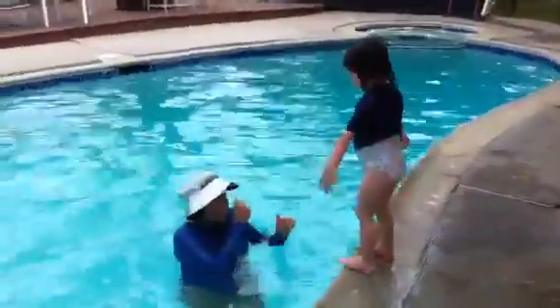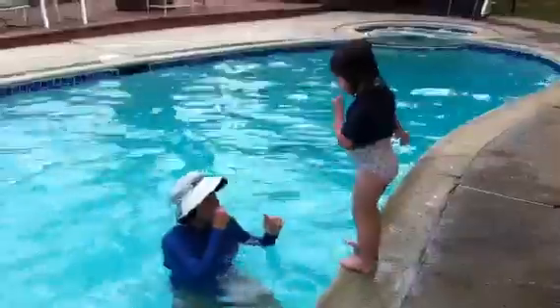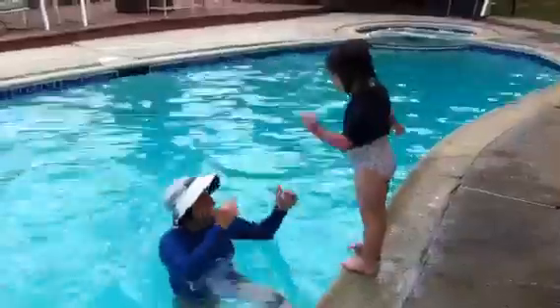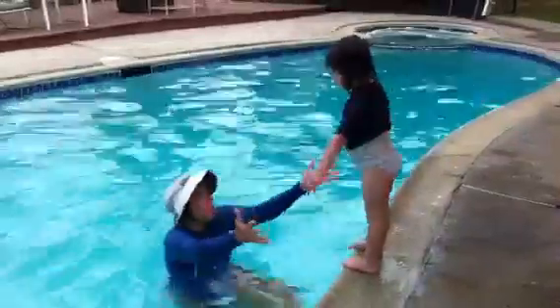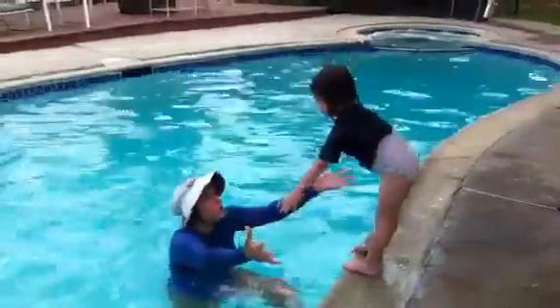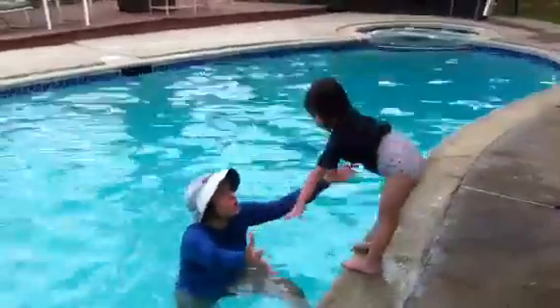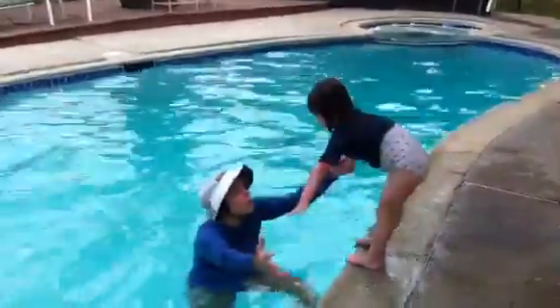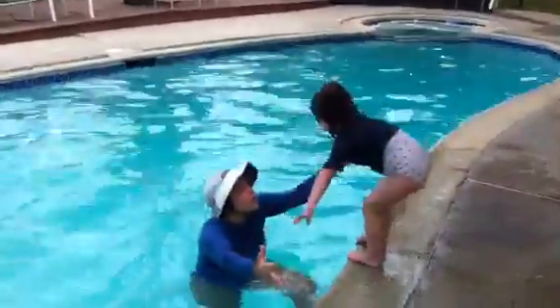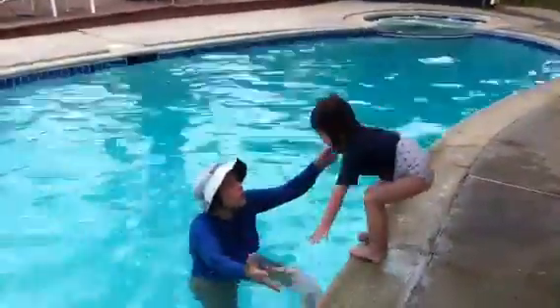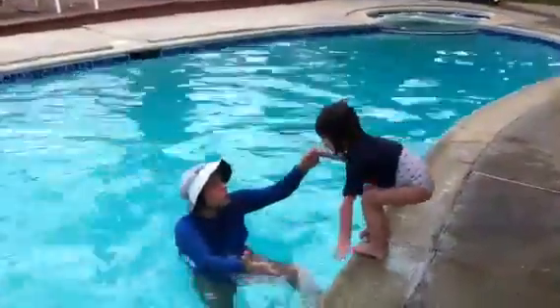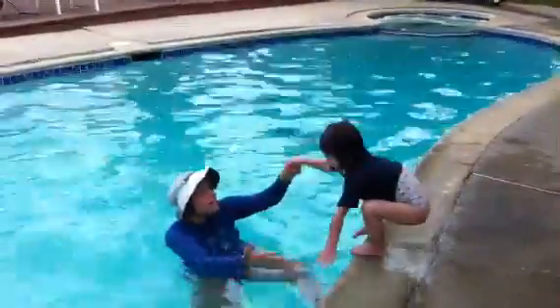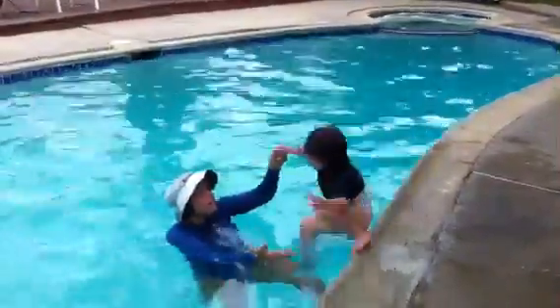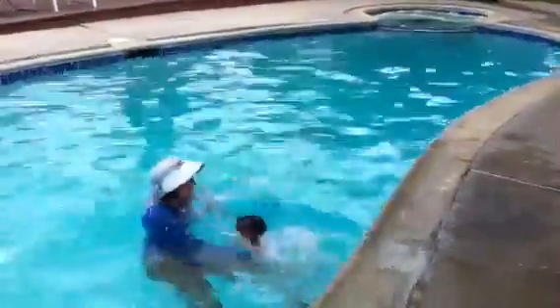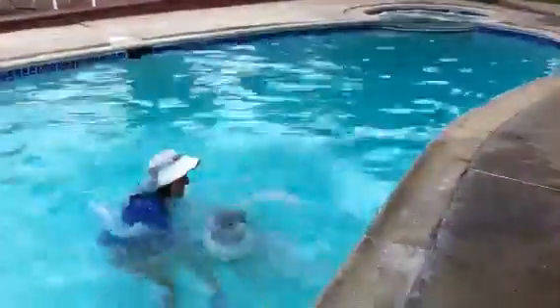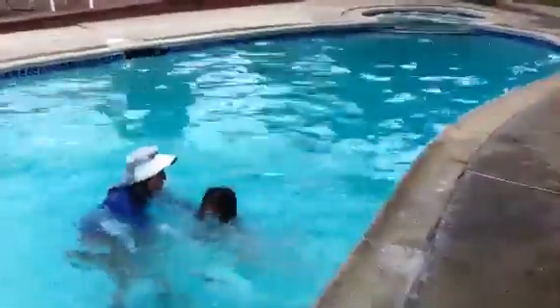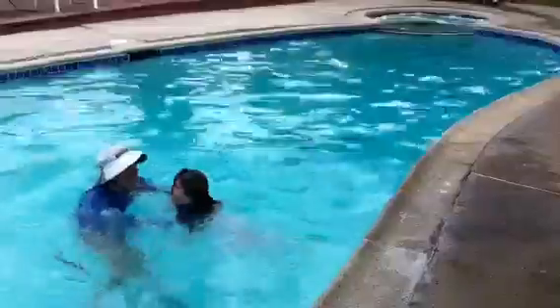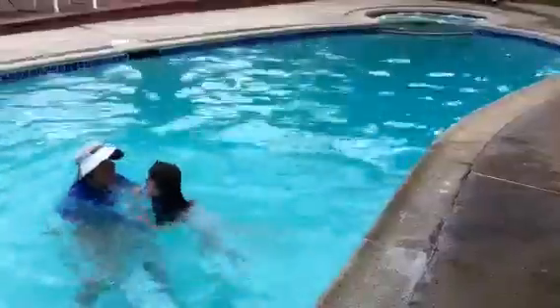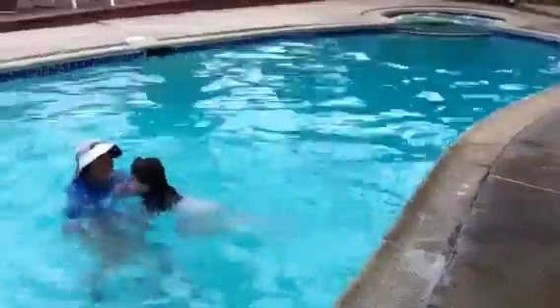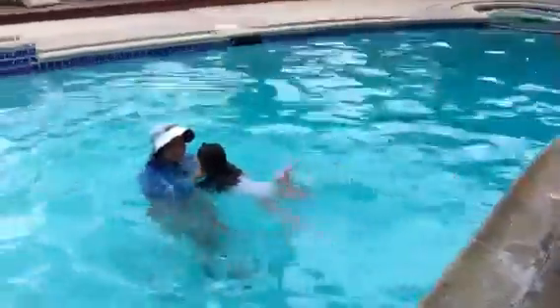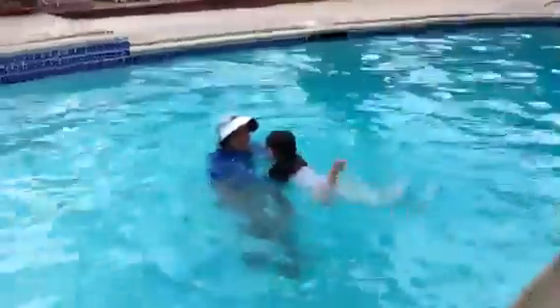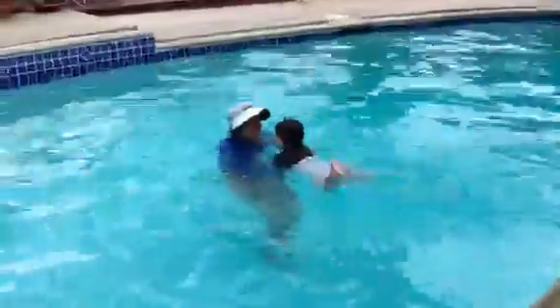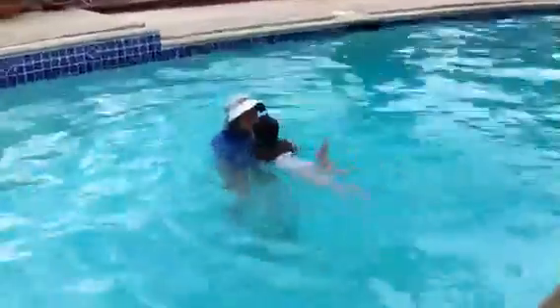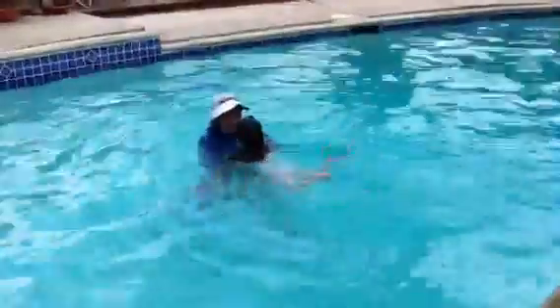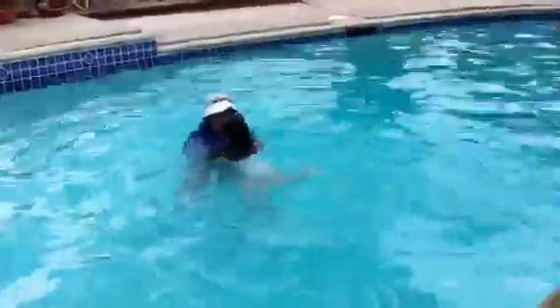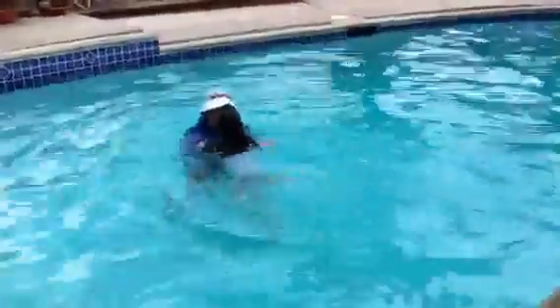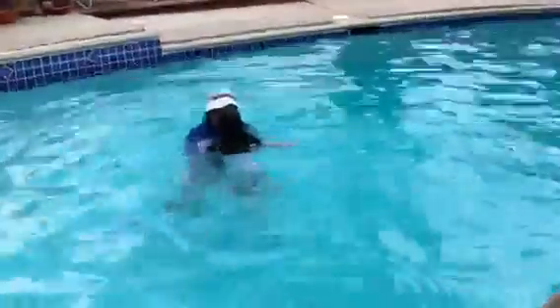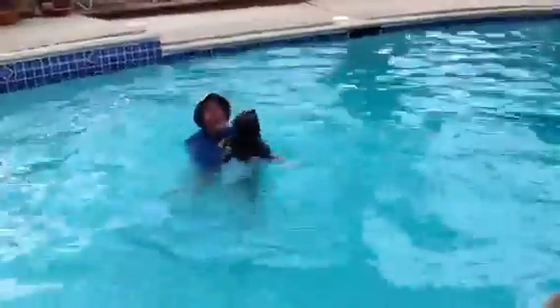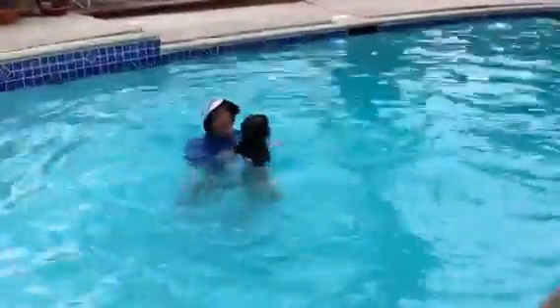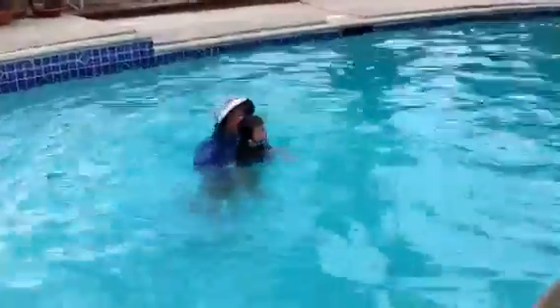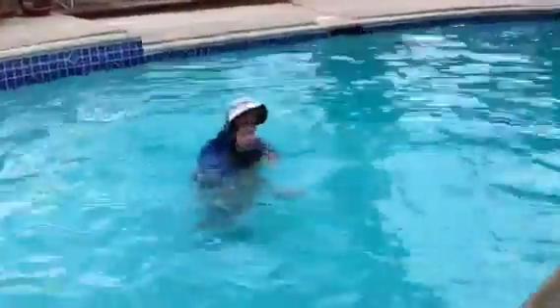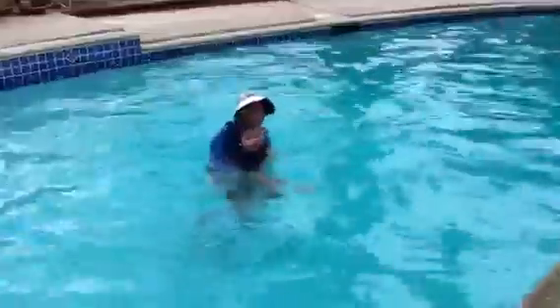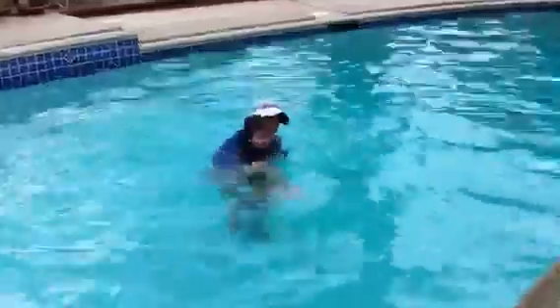Close your mouth. One, two, three. Go. Close your mouth and get your feet kicking. Get your feet kicking. Did you get hair in your face?